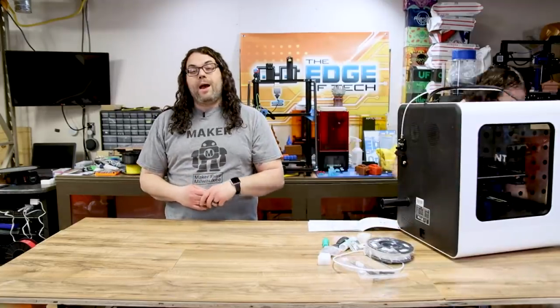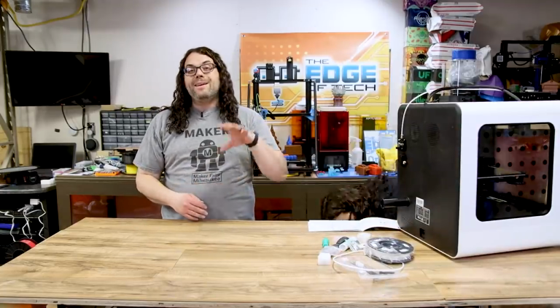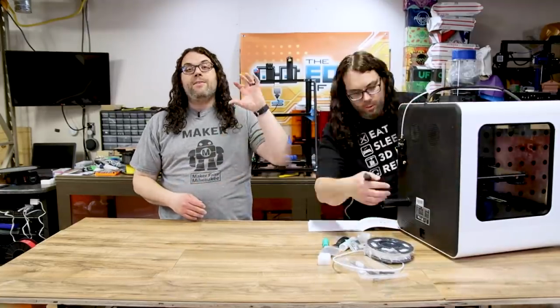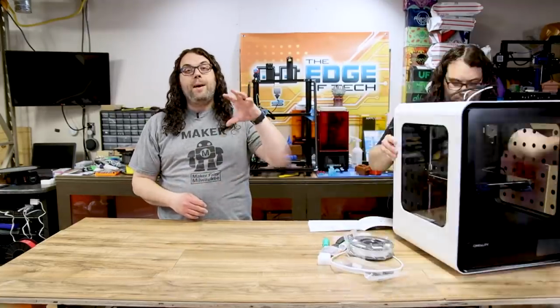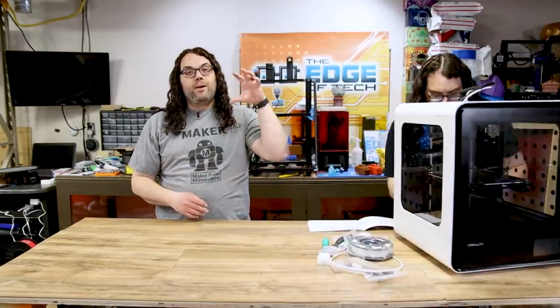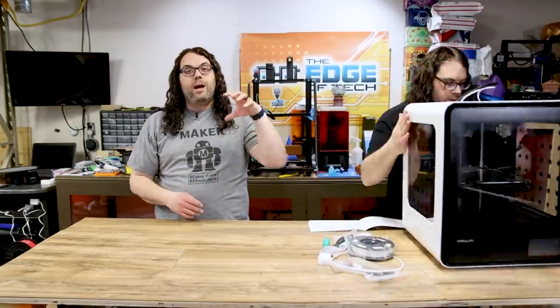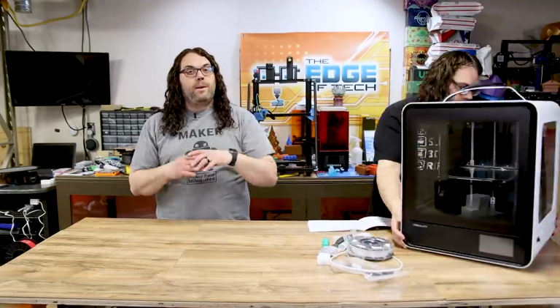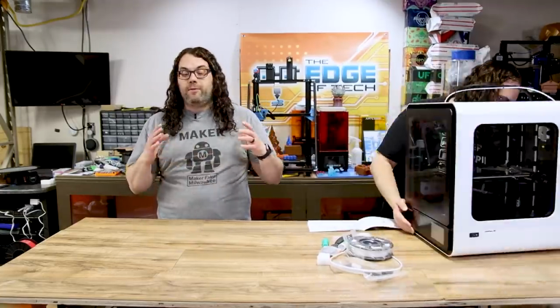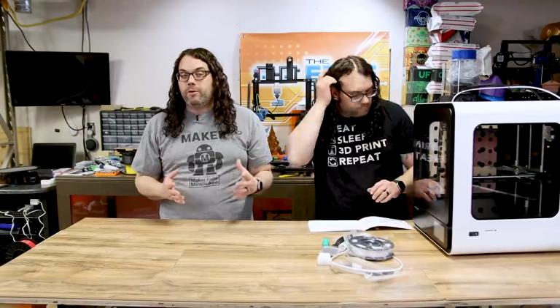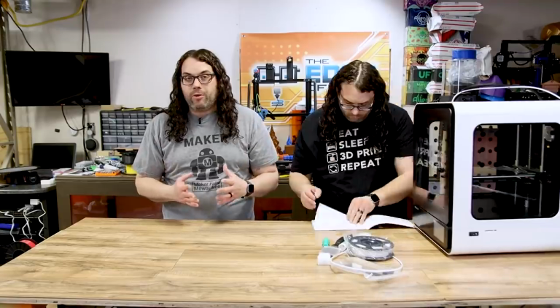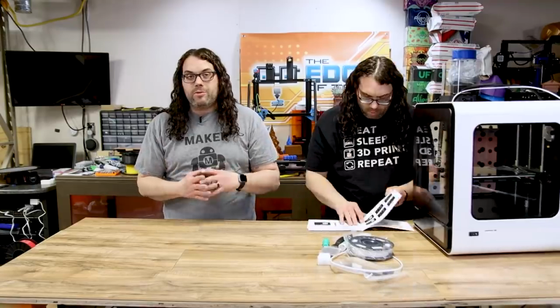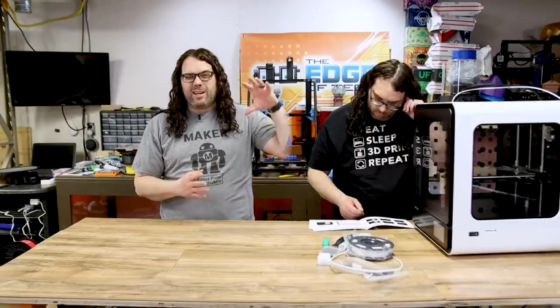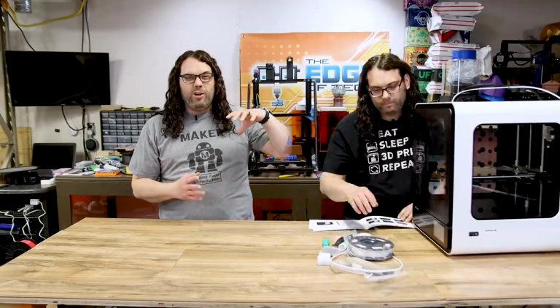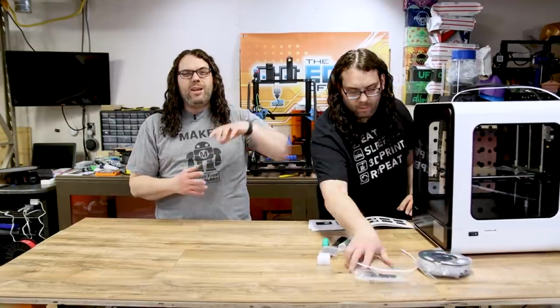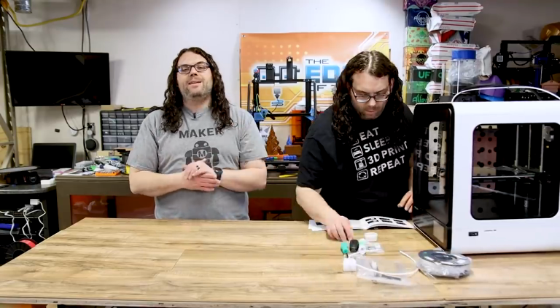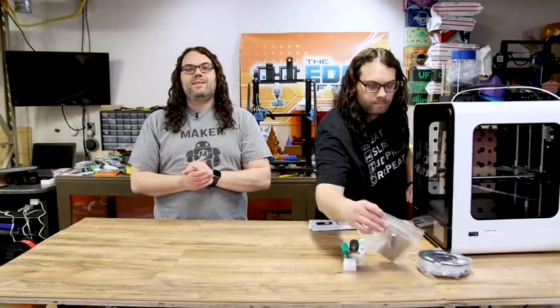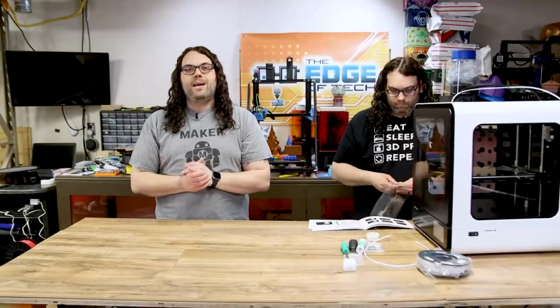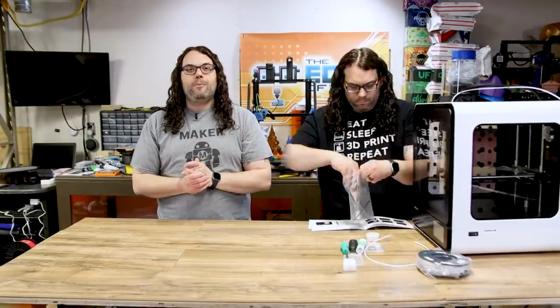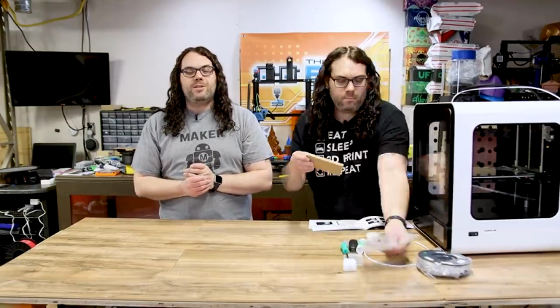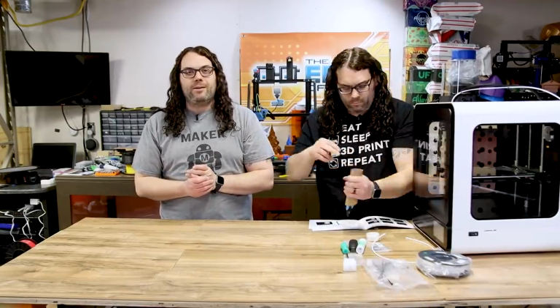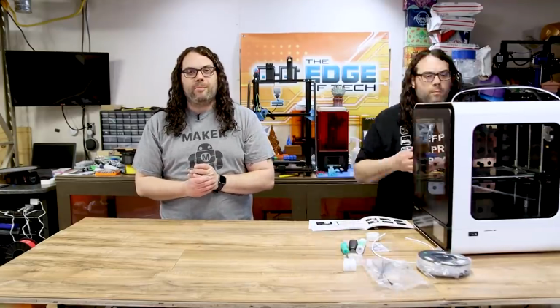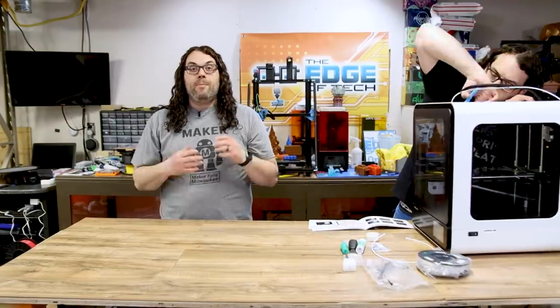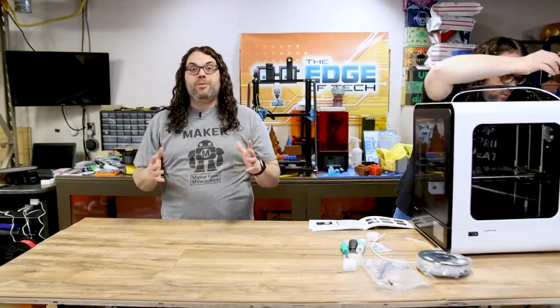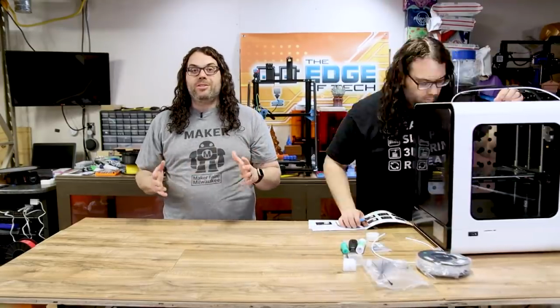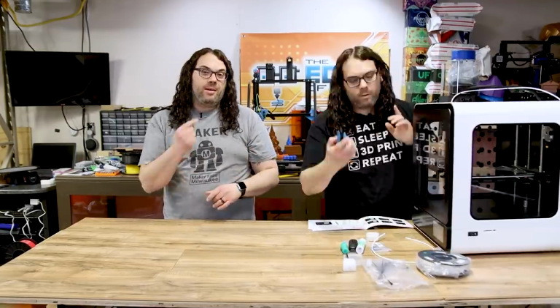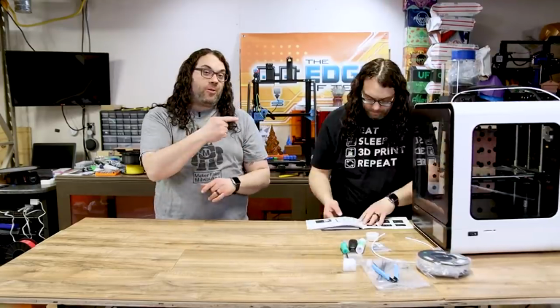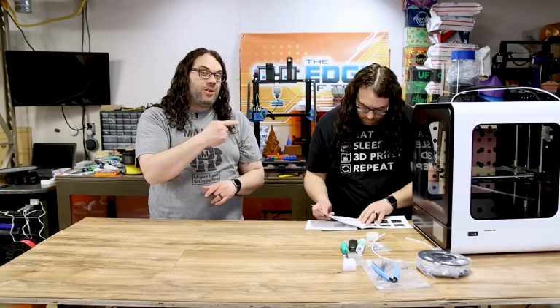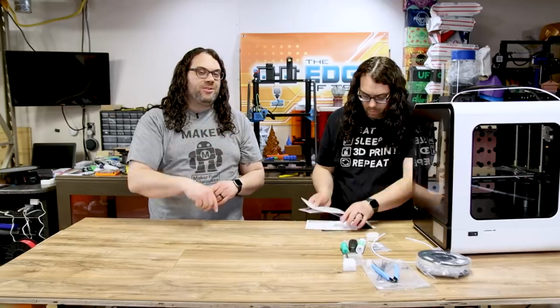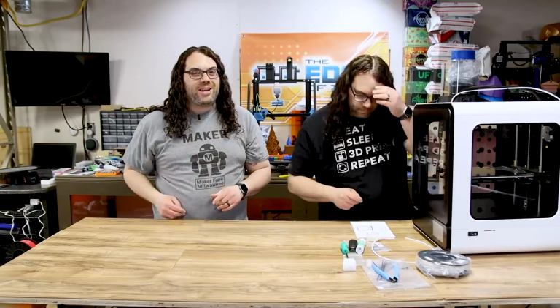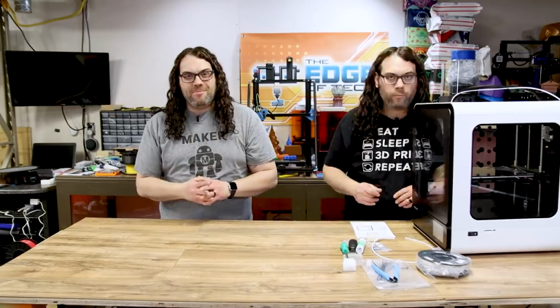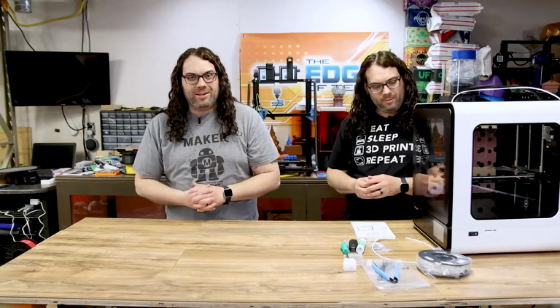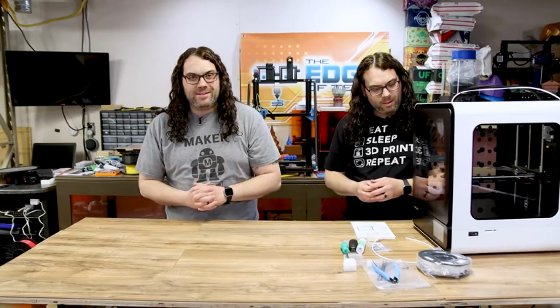It does have a top that goes on that makes it fully enclosed — it's like a hood that sits on the top, and we'll see that in a little bit. It looks like my clone here just got done building this.